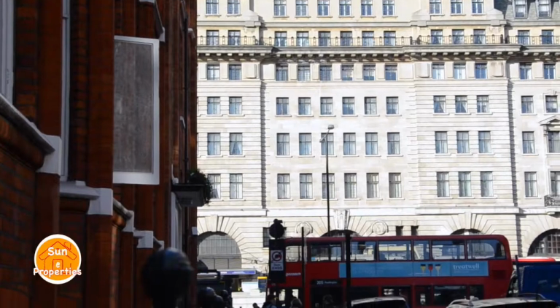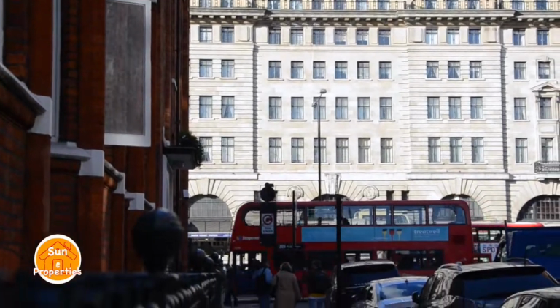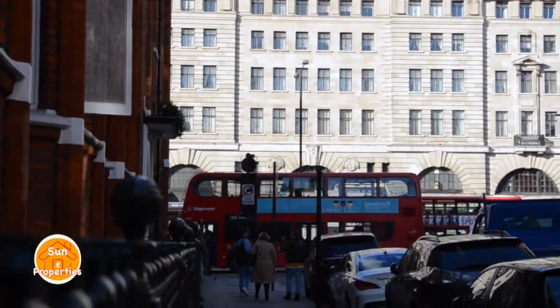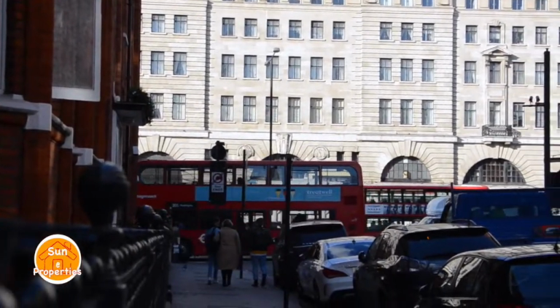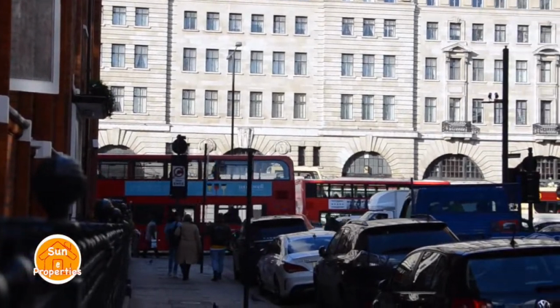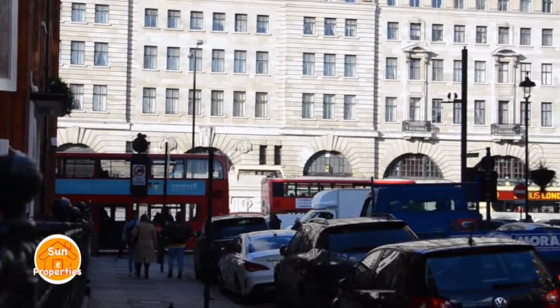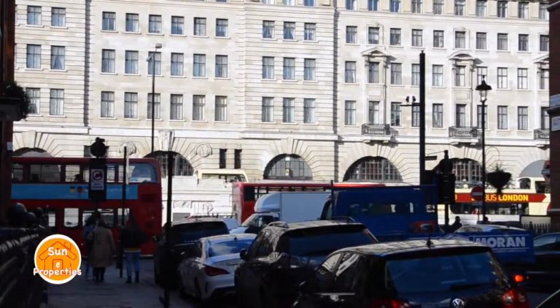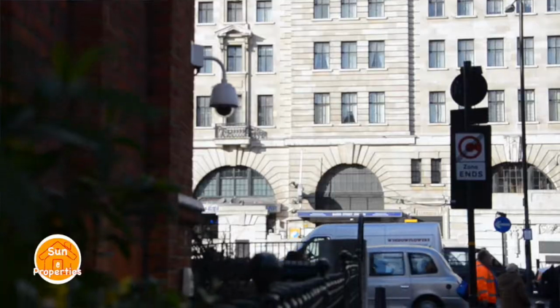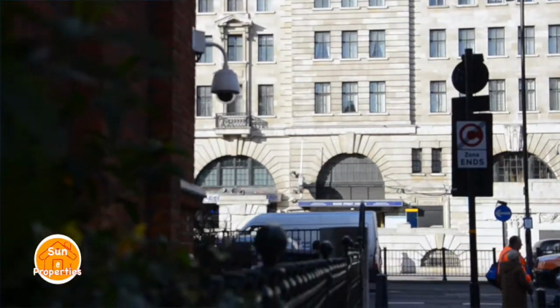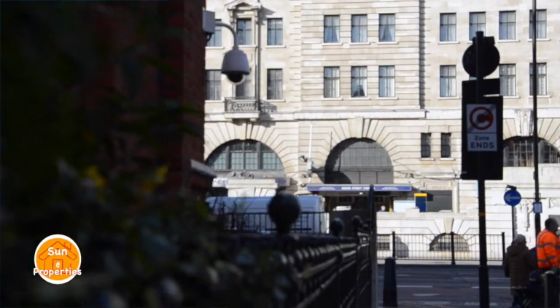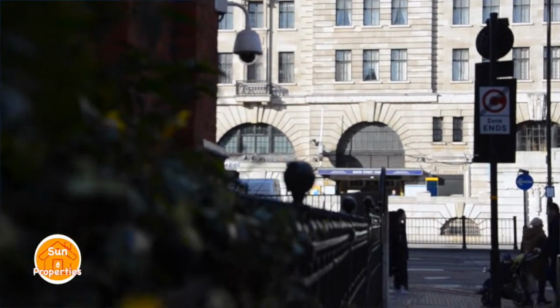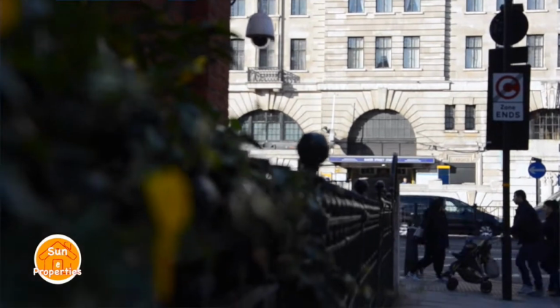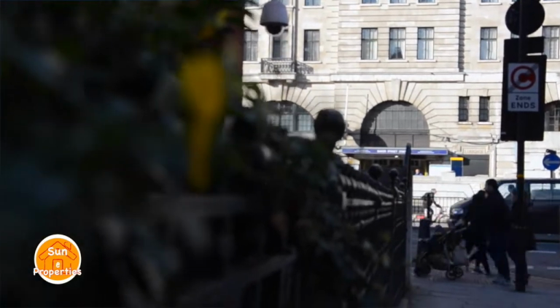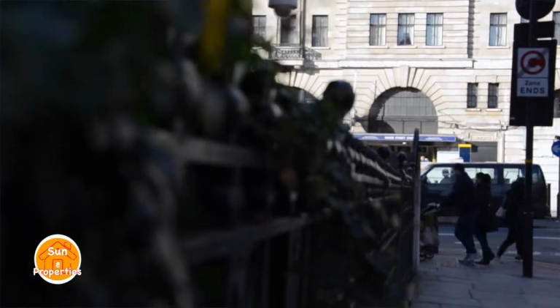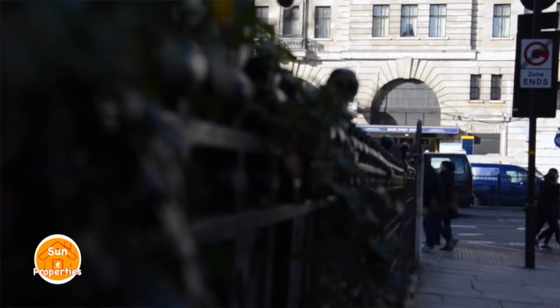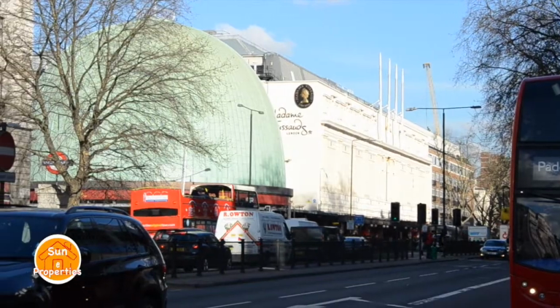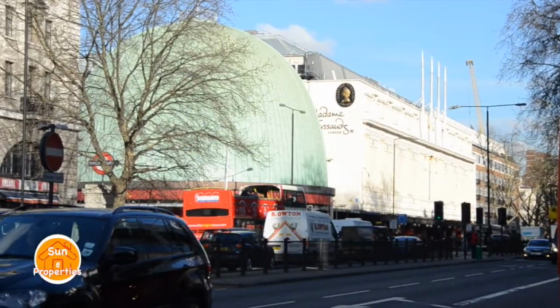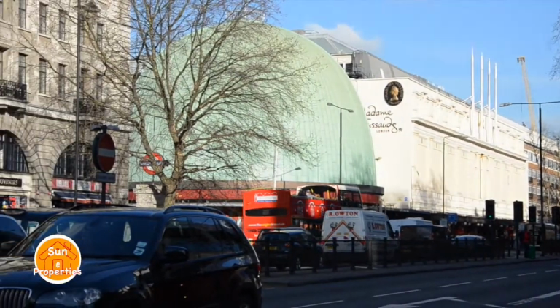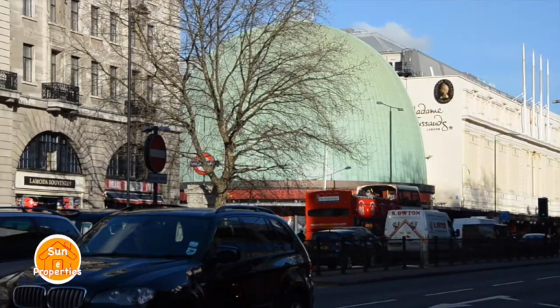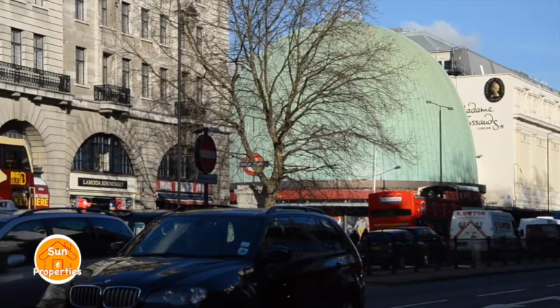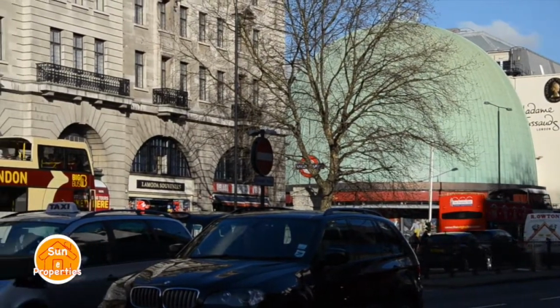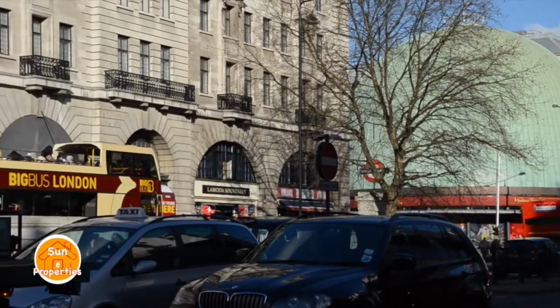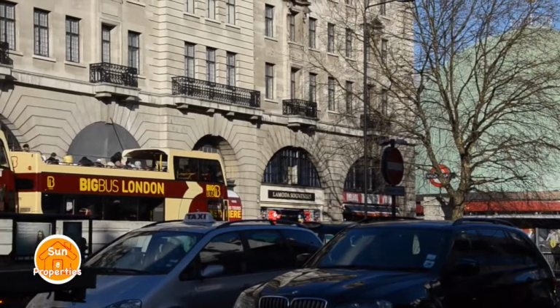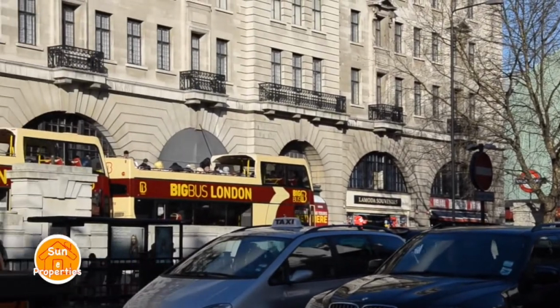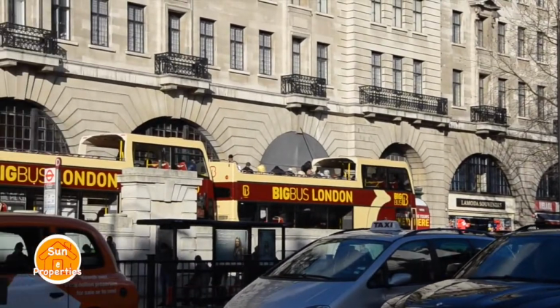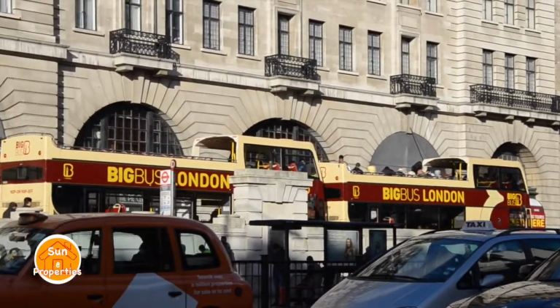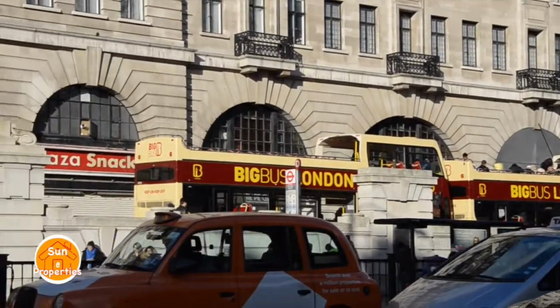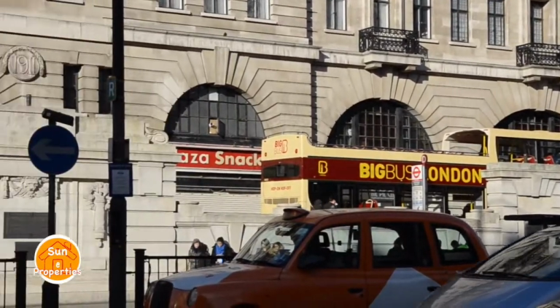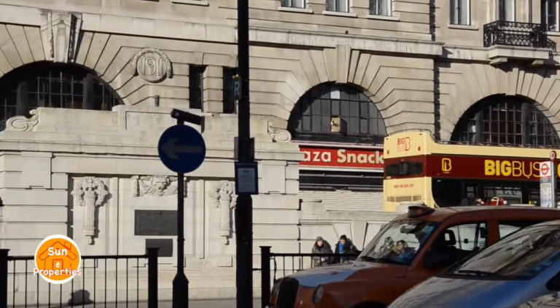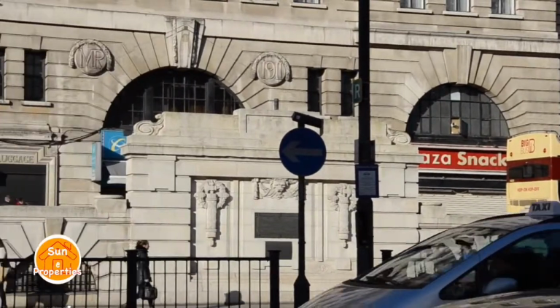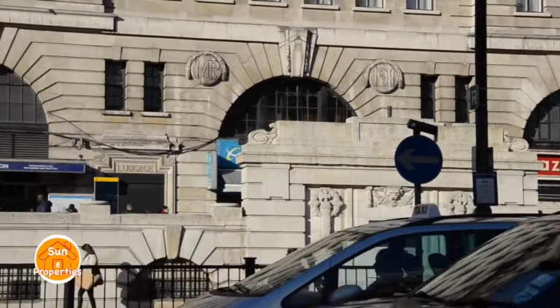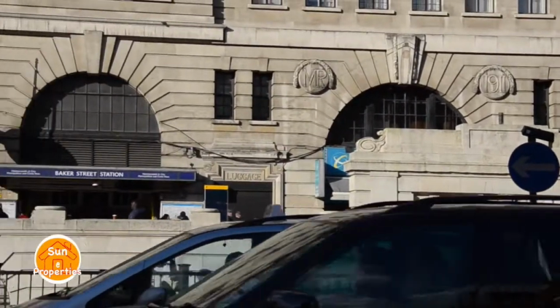Despite the area's fashionable profile, Marylebone is also an ideal residential area with its friendly local shopkeepers and strong community vibe. This property is ideal for a family or young professionals who want quick access to the city.